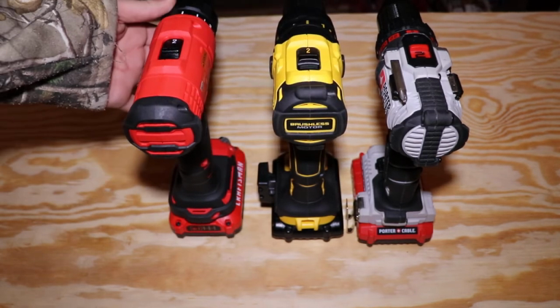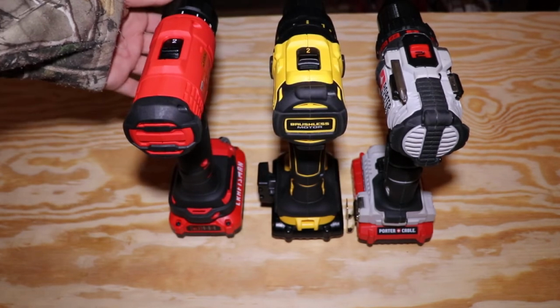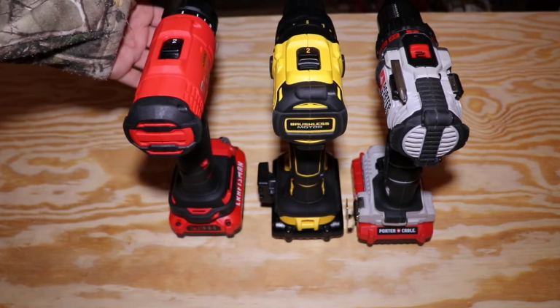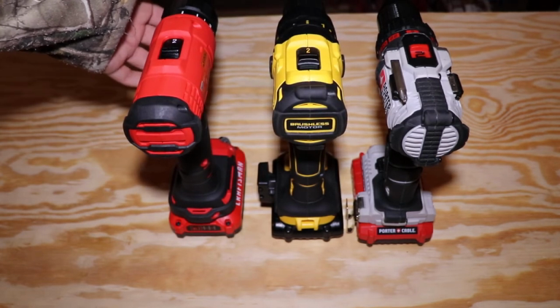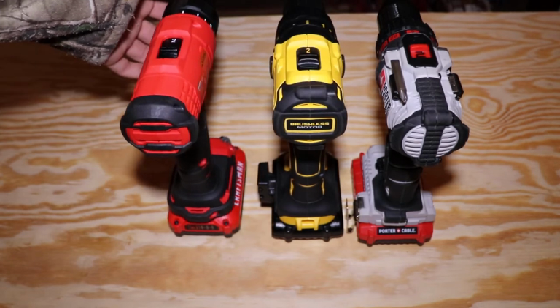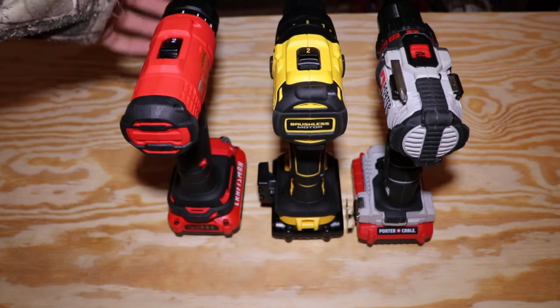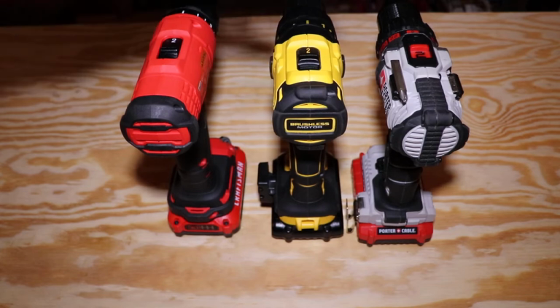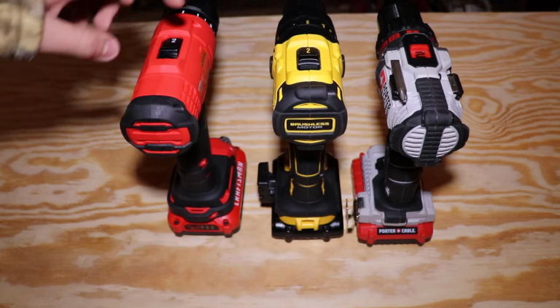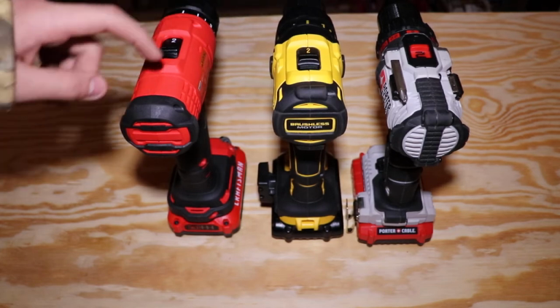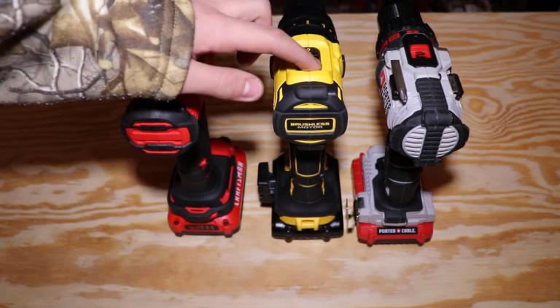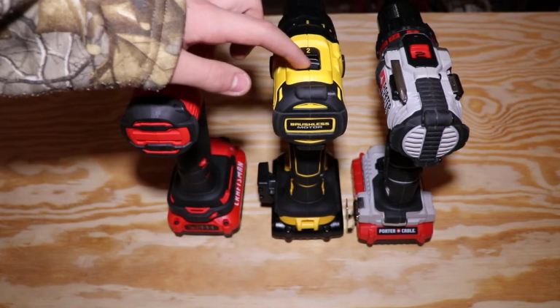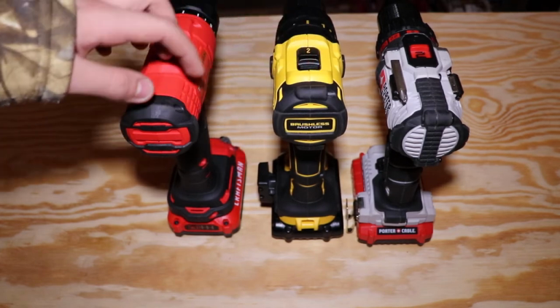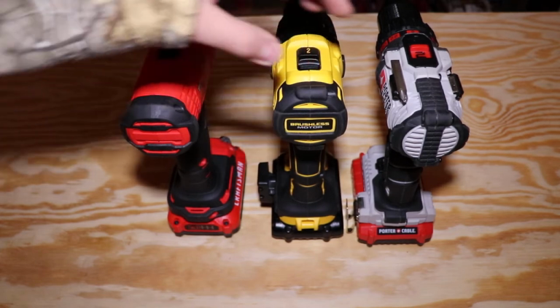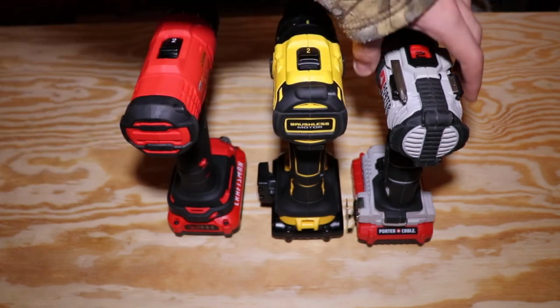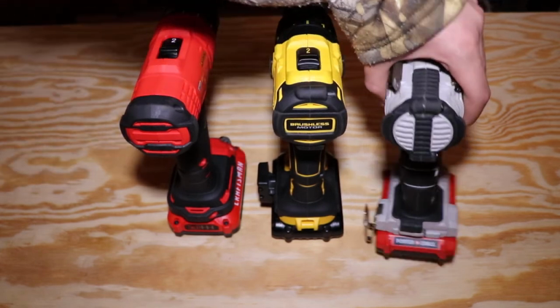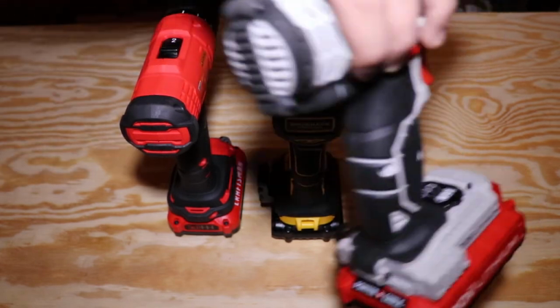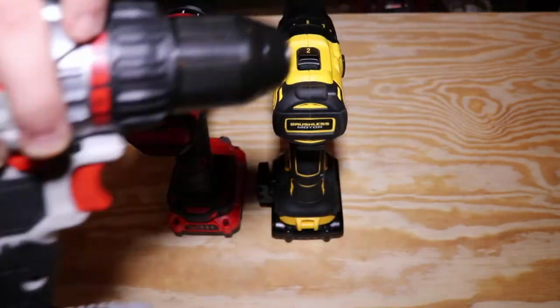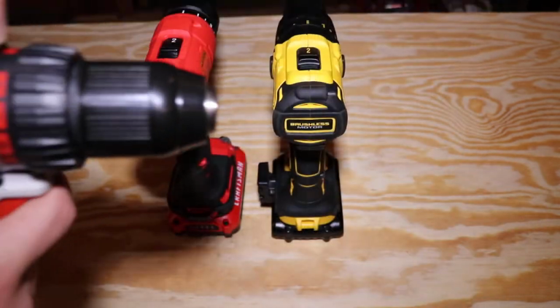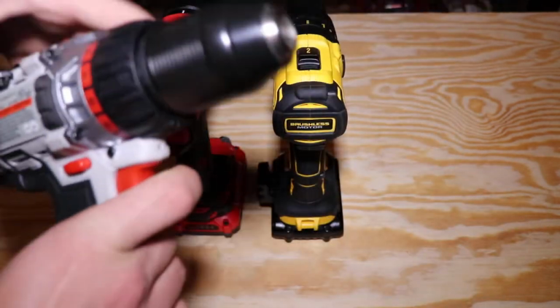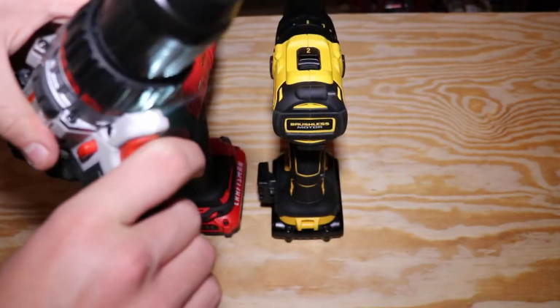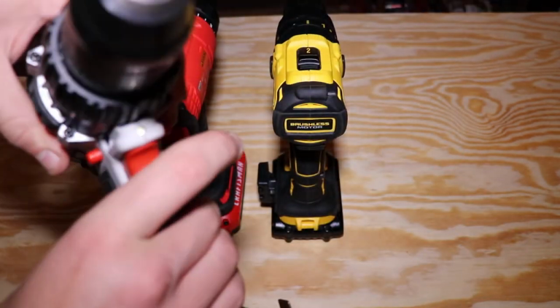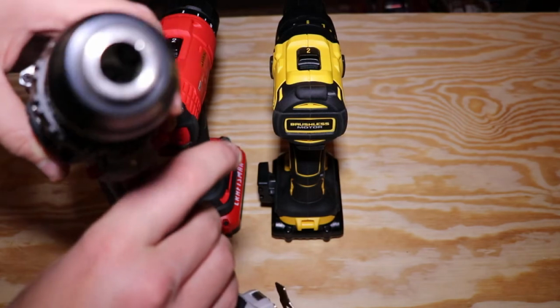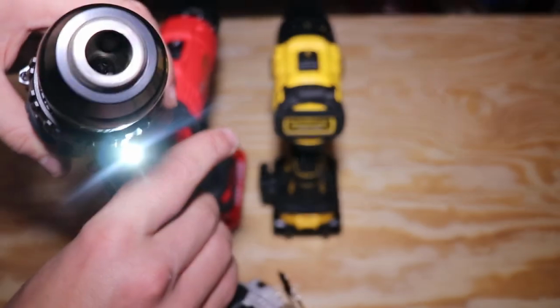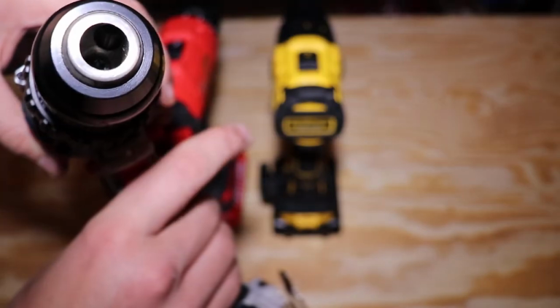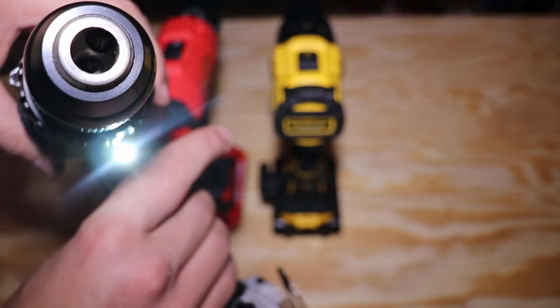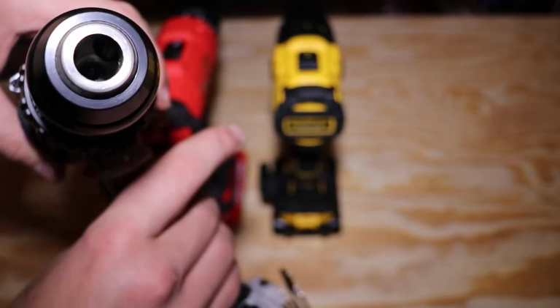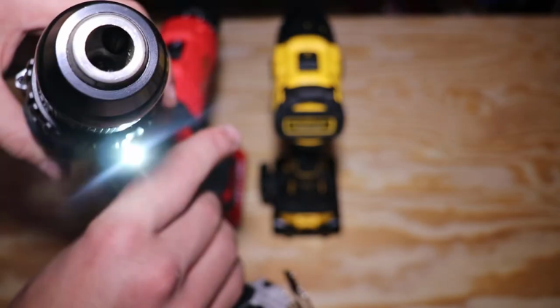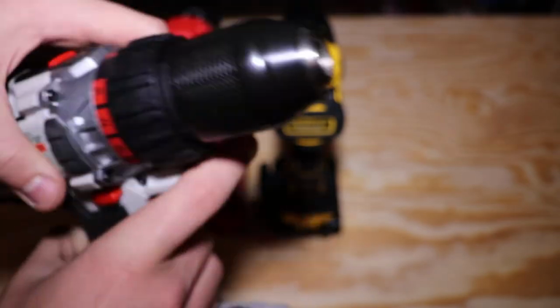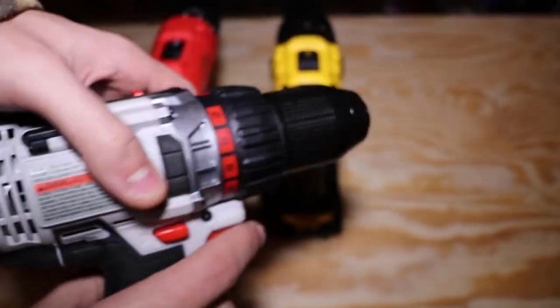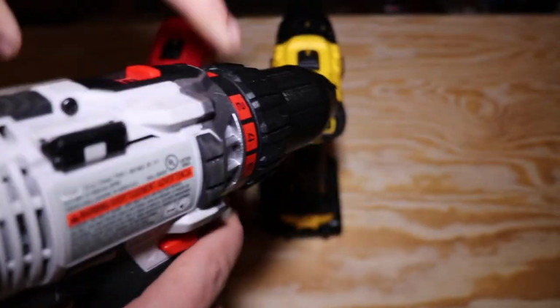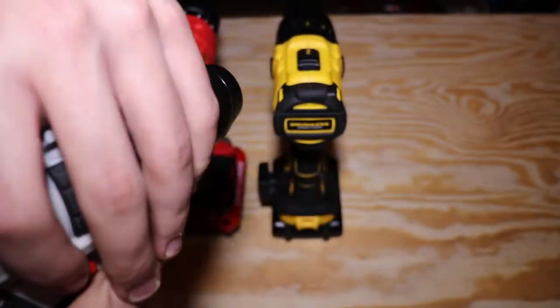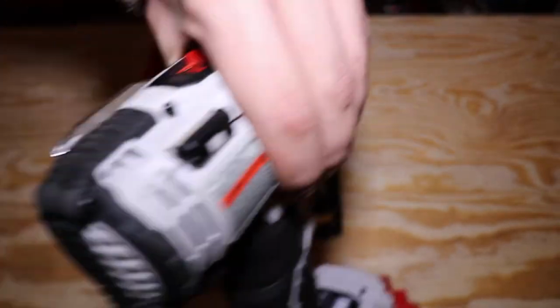With the light, both the Porter Cable and Craftsman have a 20-second delay after the trigger. The DeWalt has no delay — you press it, it goes on and off immediately.